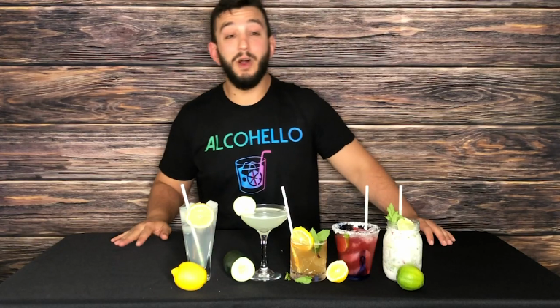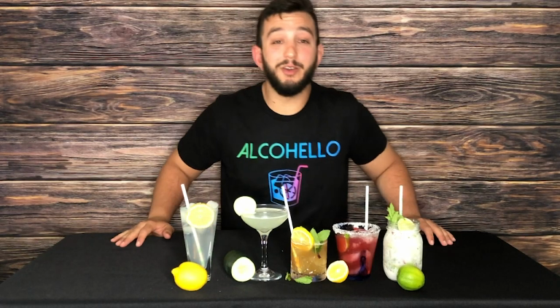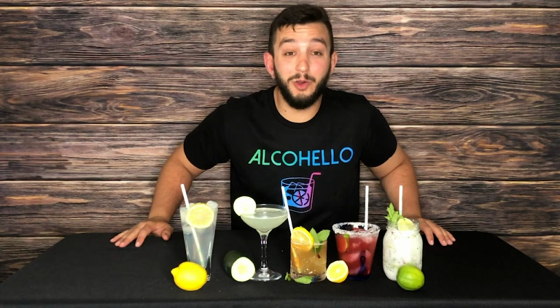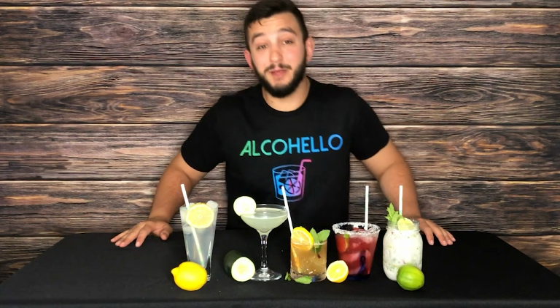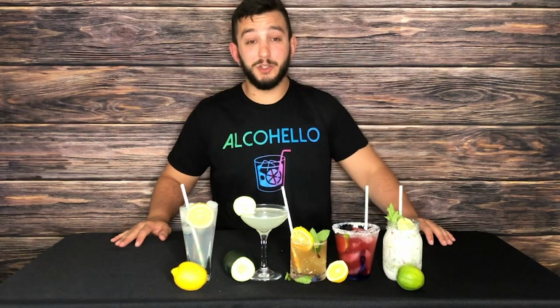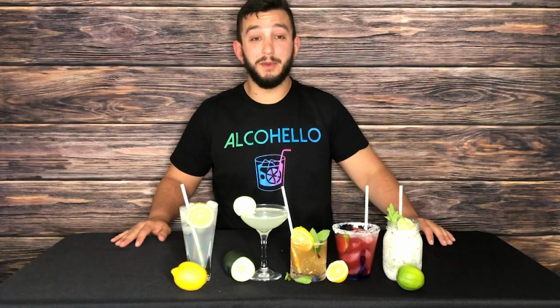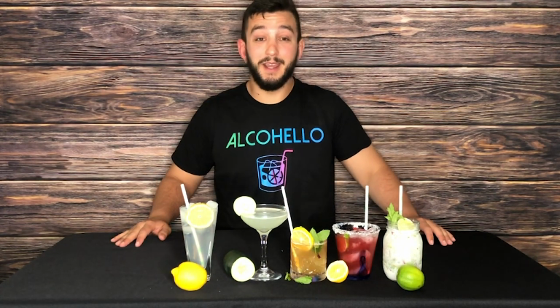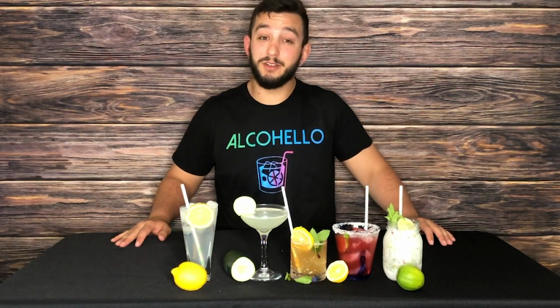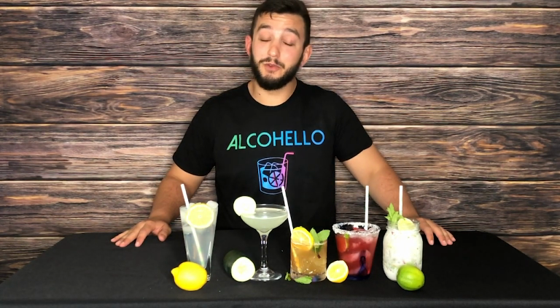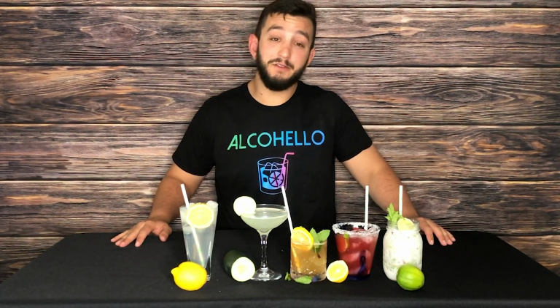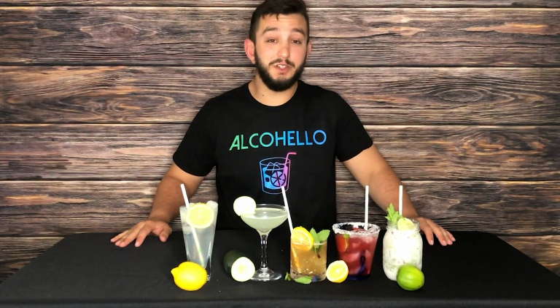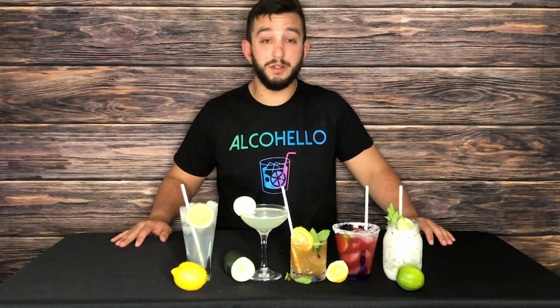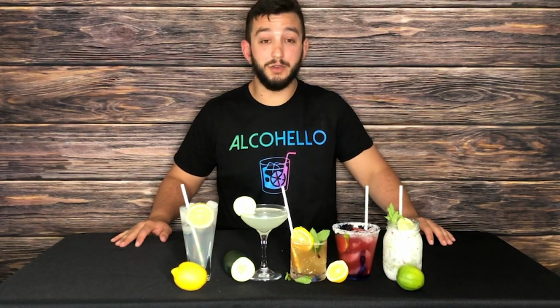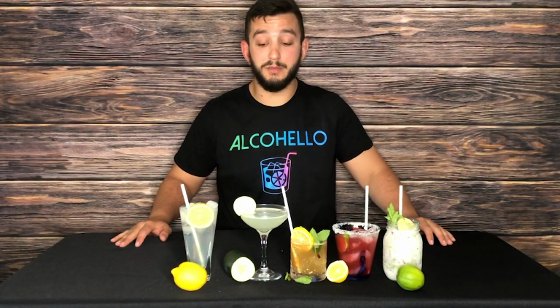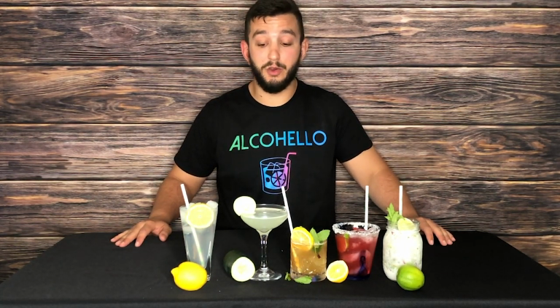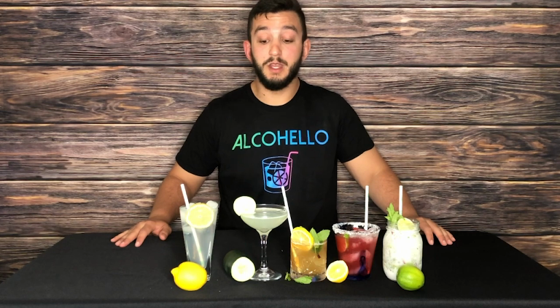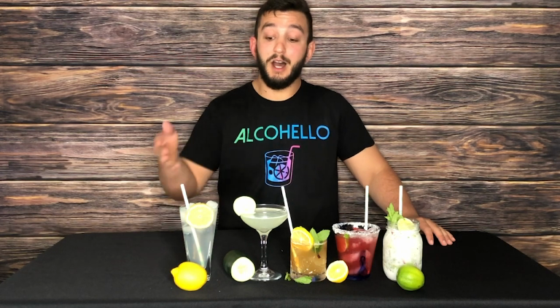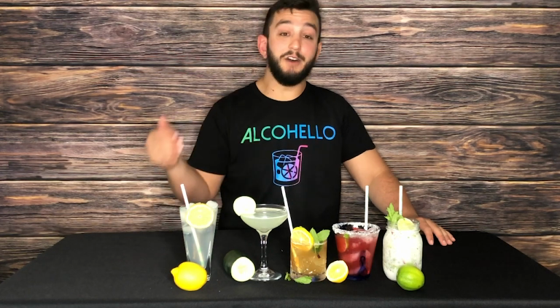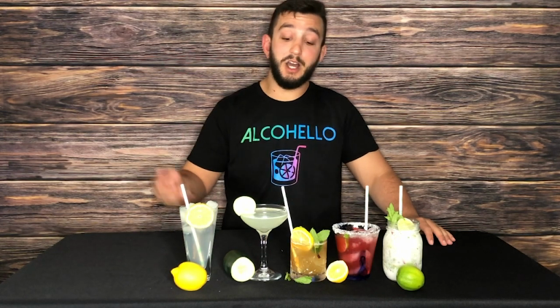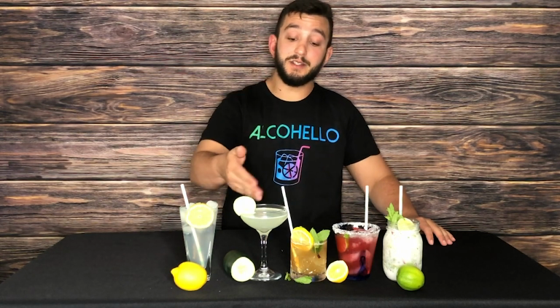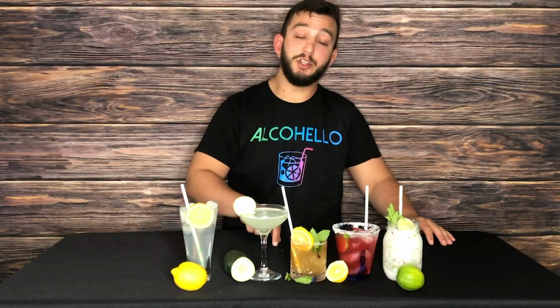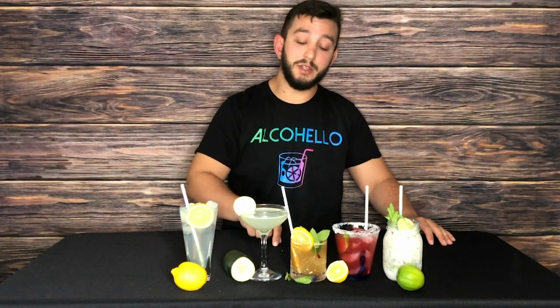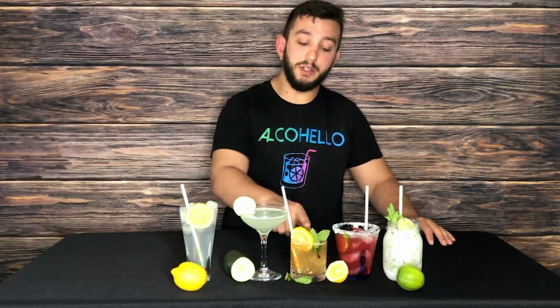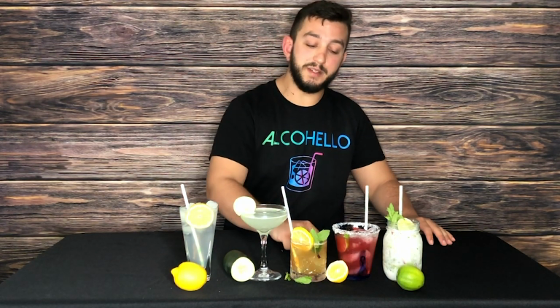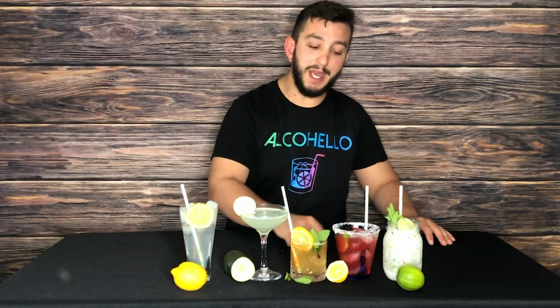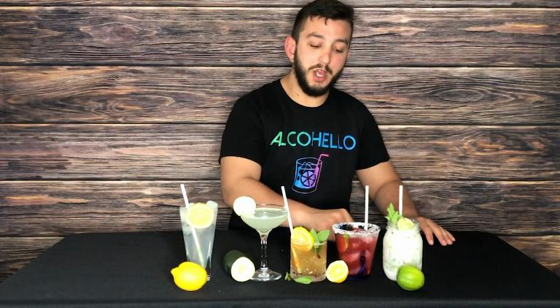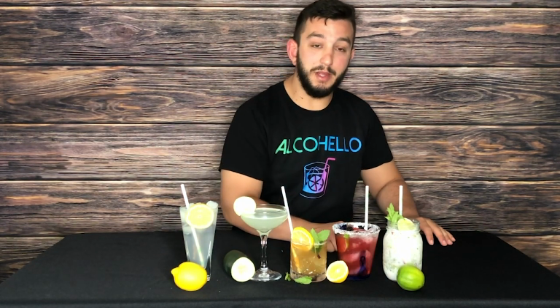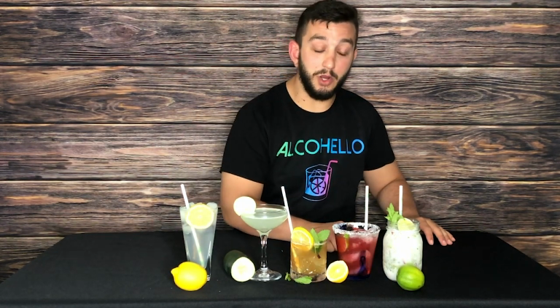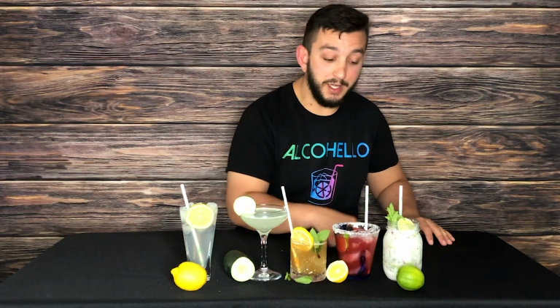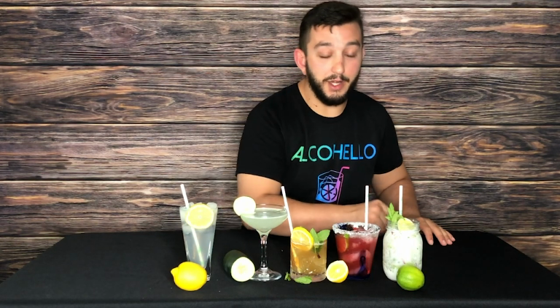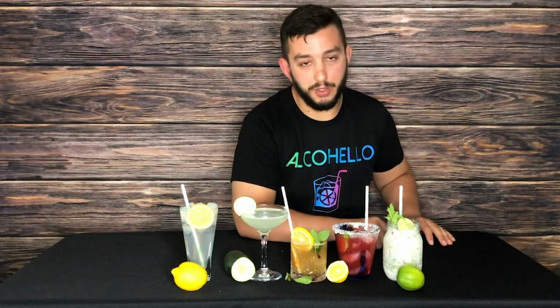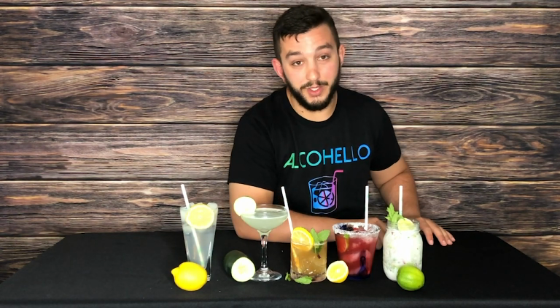Welcome to Alcohello. My name is Think Twice Mike and I'm here to teach you five easy quarantine drinks you can make at home: a Vodka Collins, a Cucumber Gimlet, a Whiskey Smash, a Berry Margarita, and a Coconut Mojito.